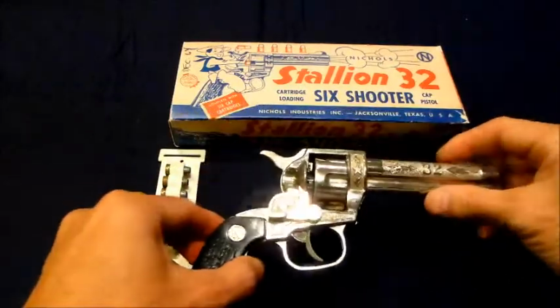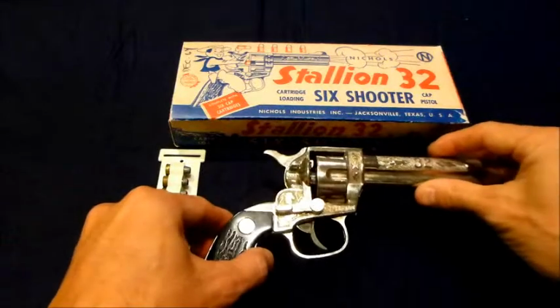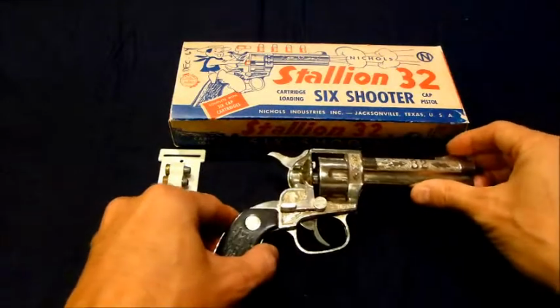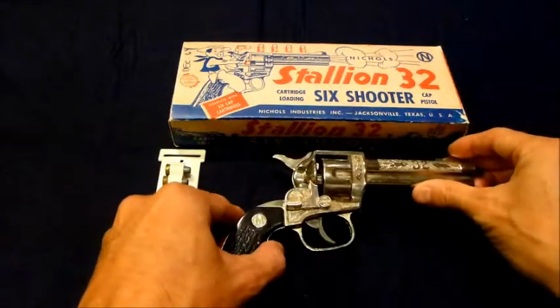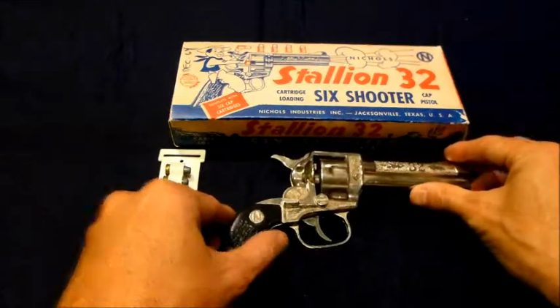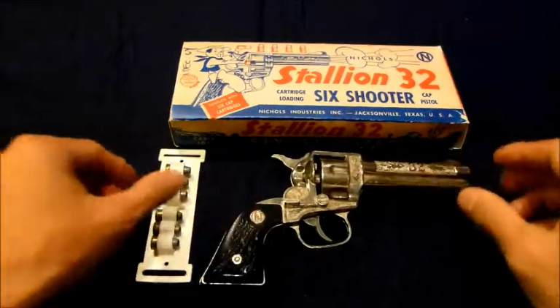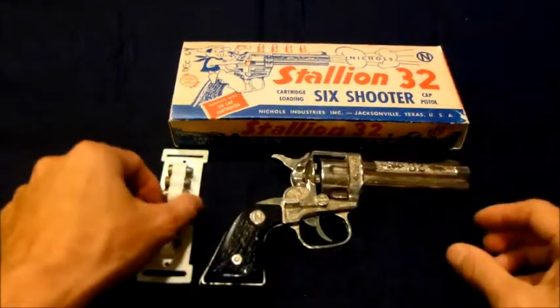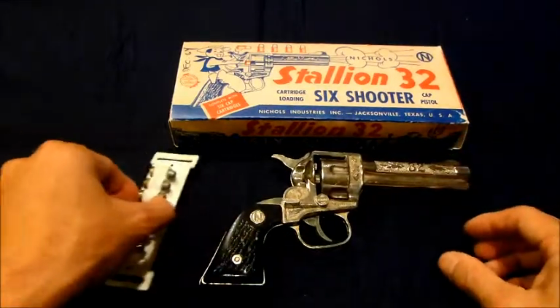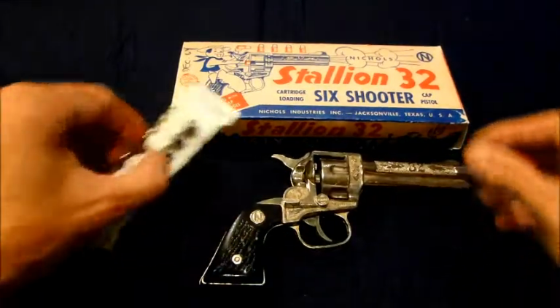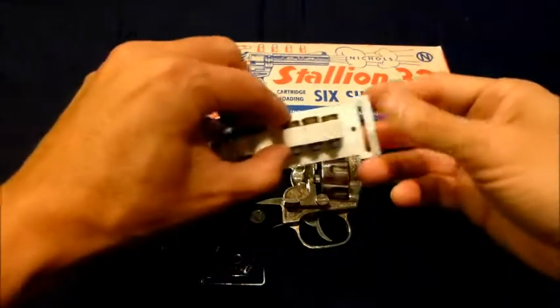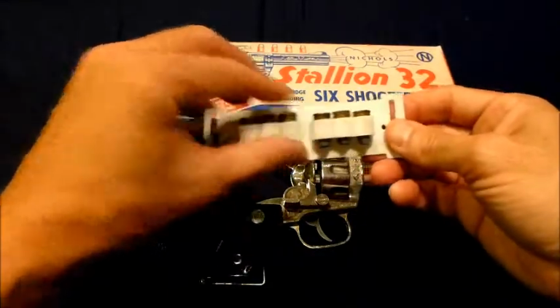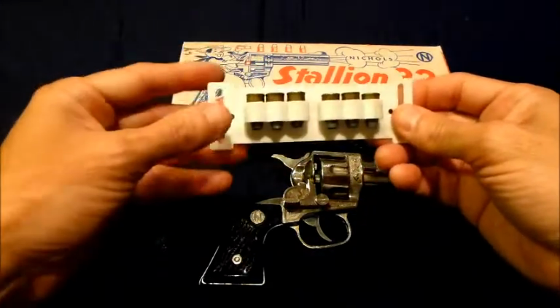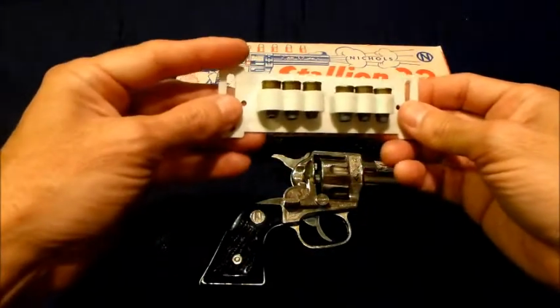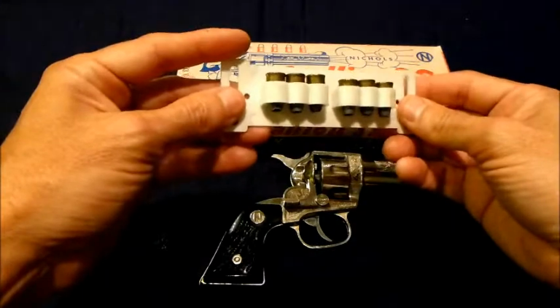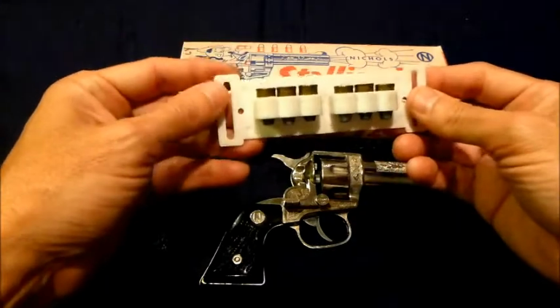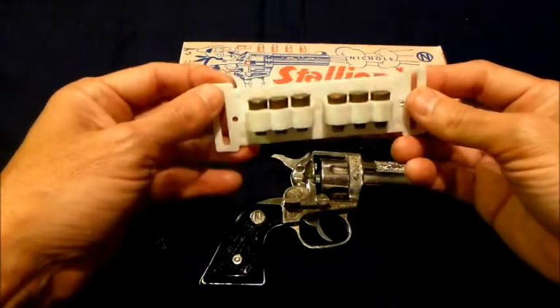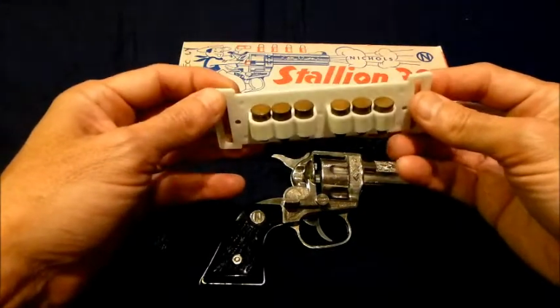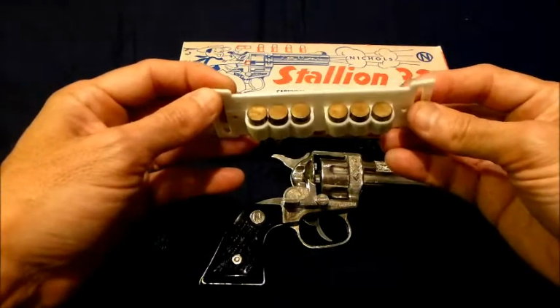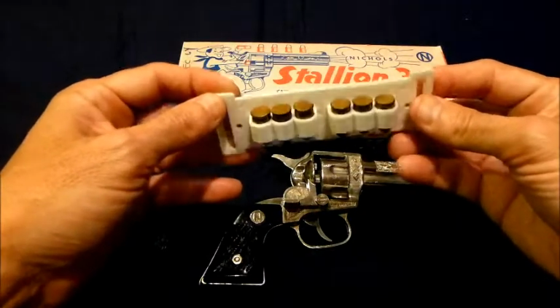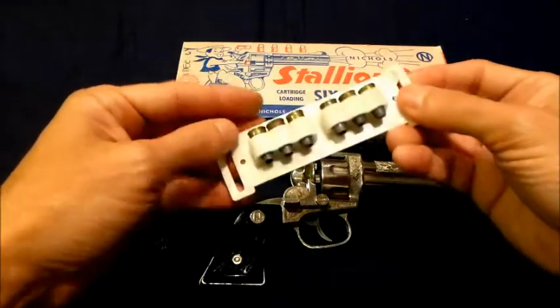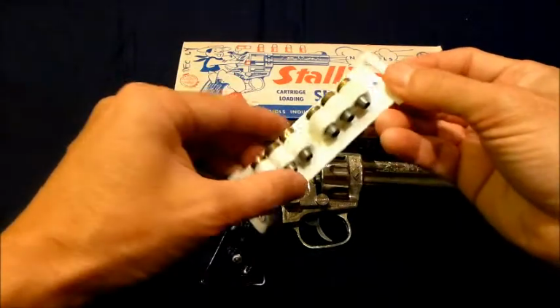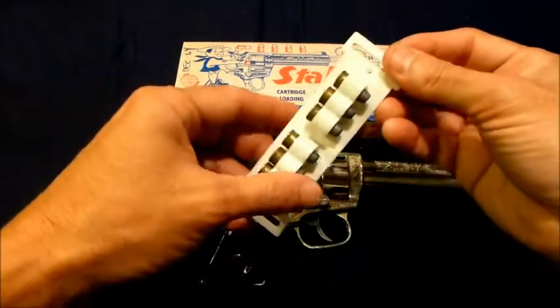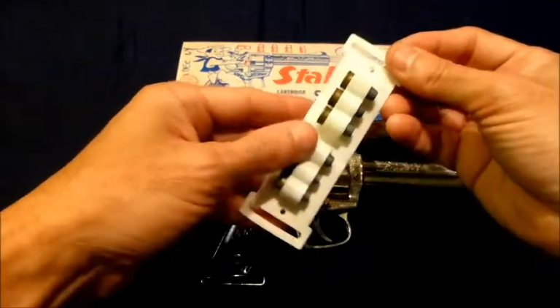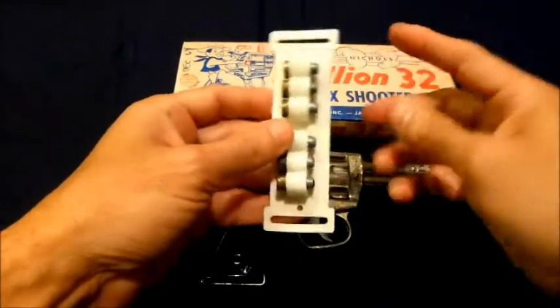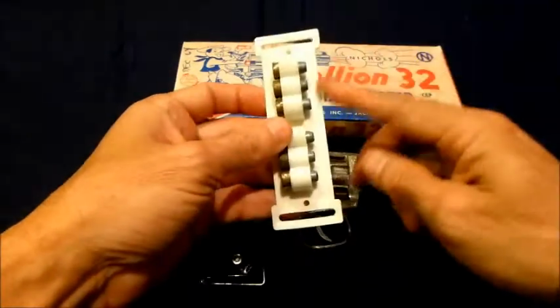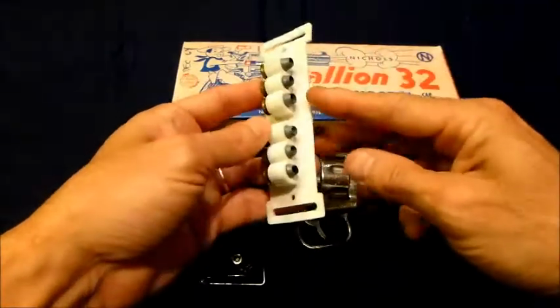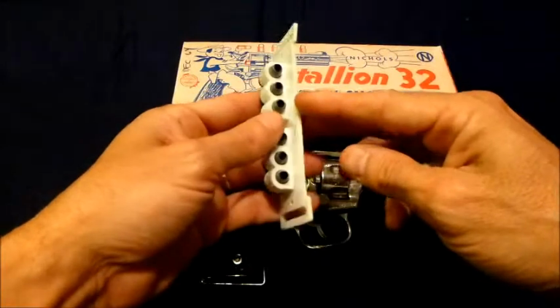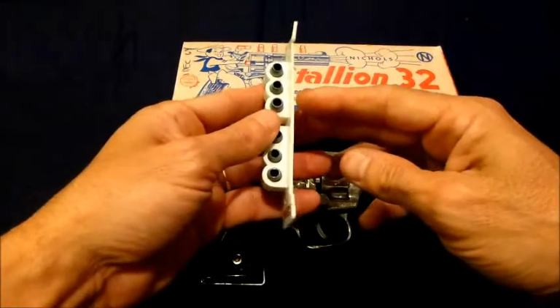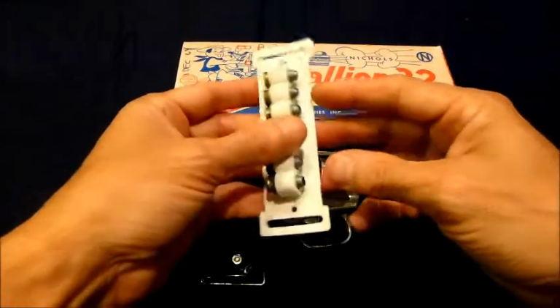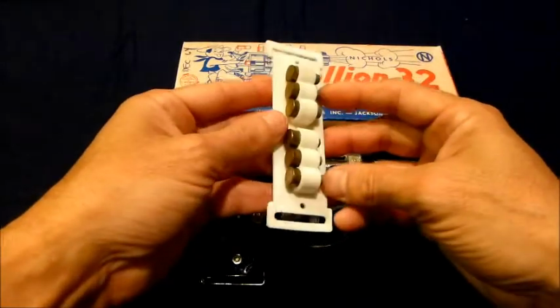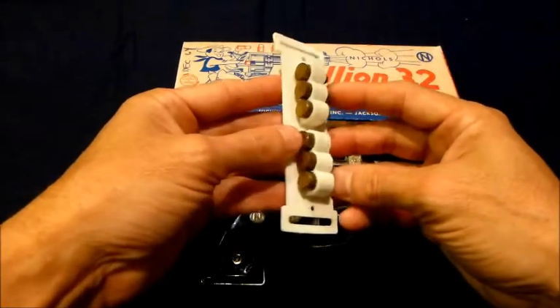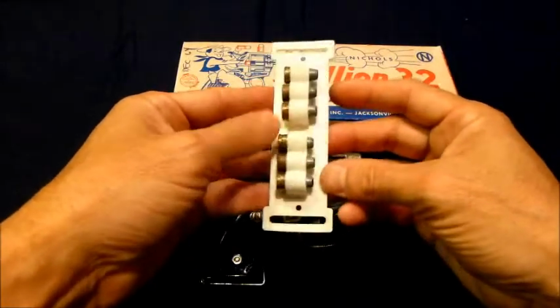What I didn't show you on my last video is the cartridge belt that the two-part bullets would come in. This is a nice set here — I'll probably never take this apart. It's easy to get some on eBay.